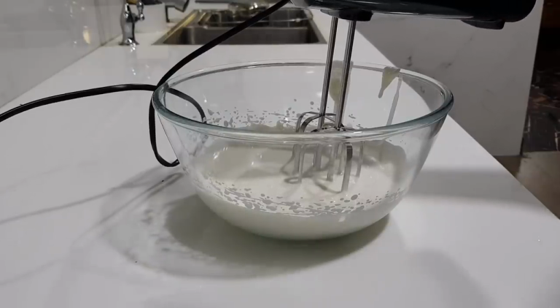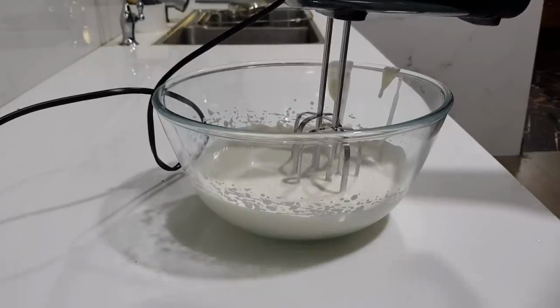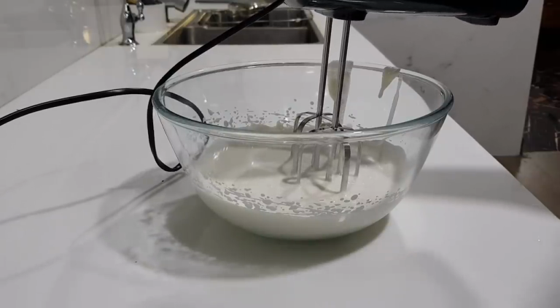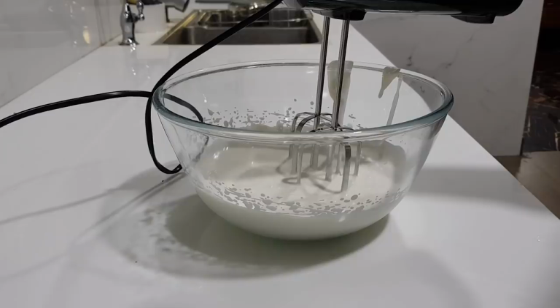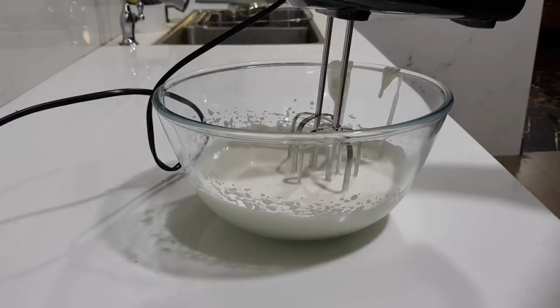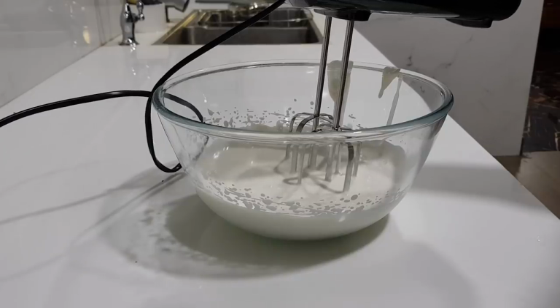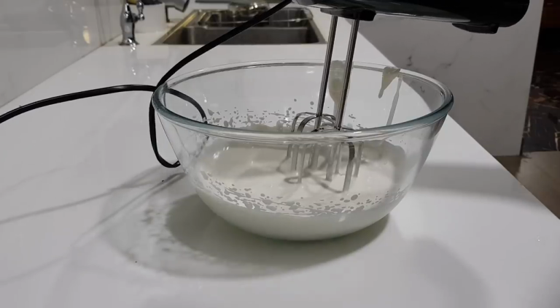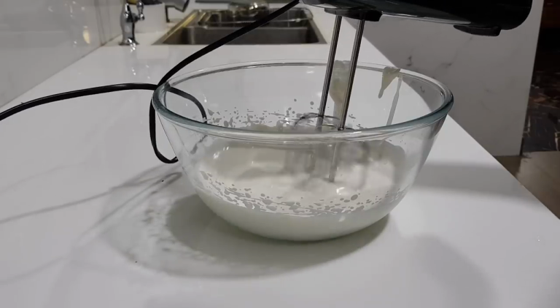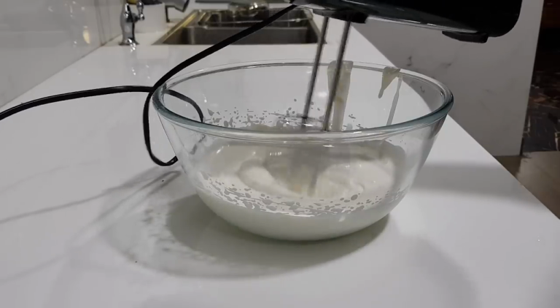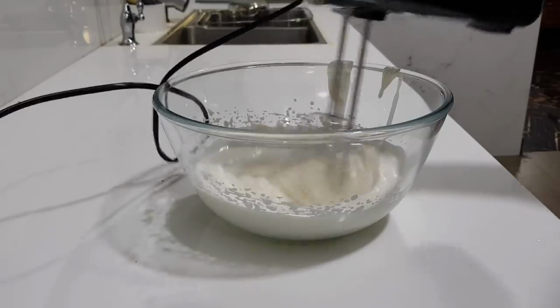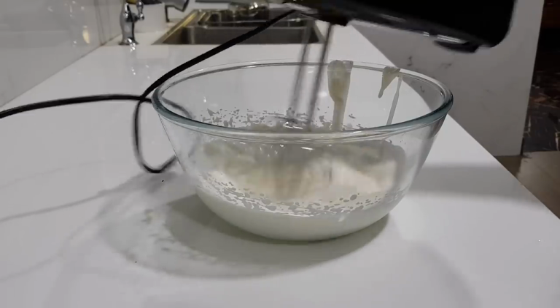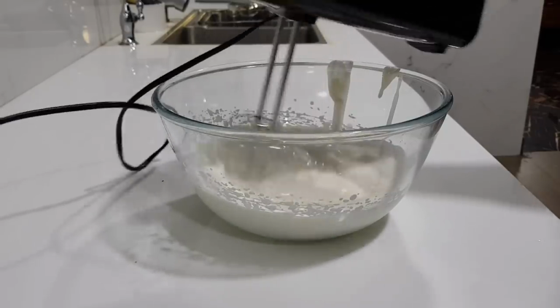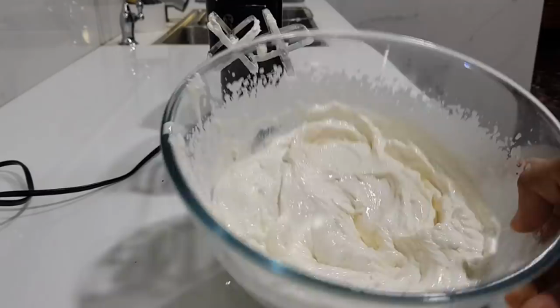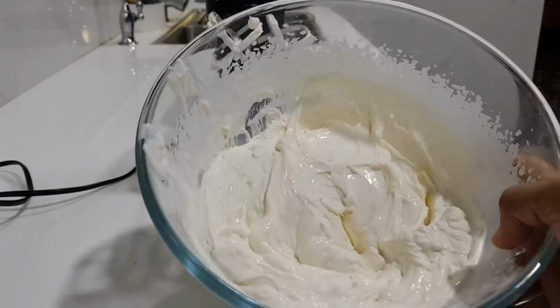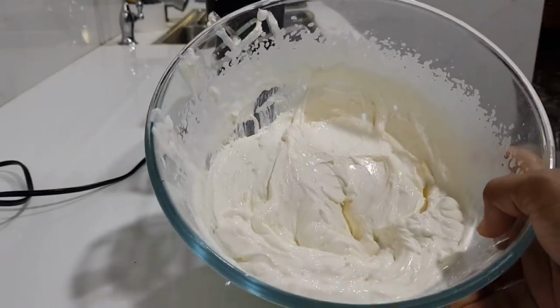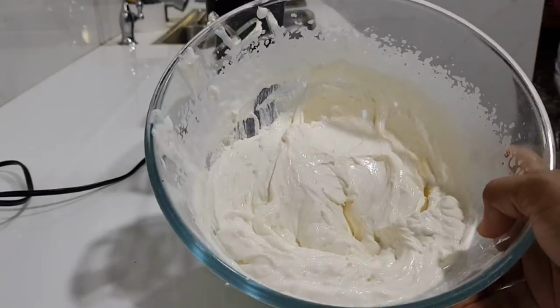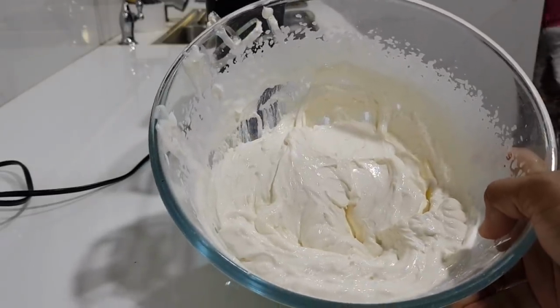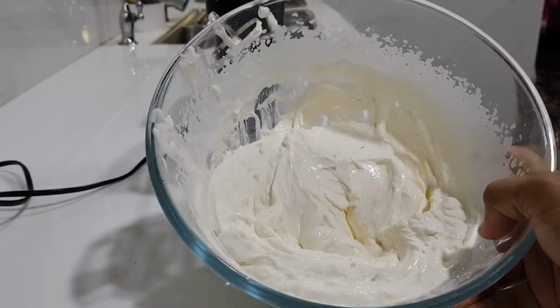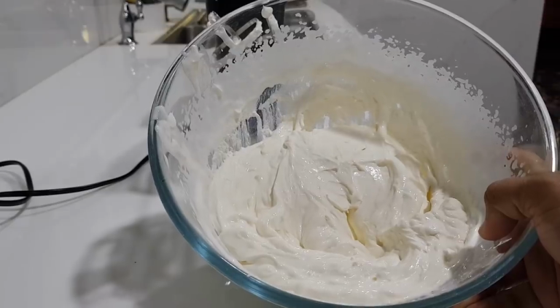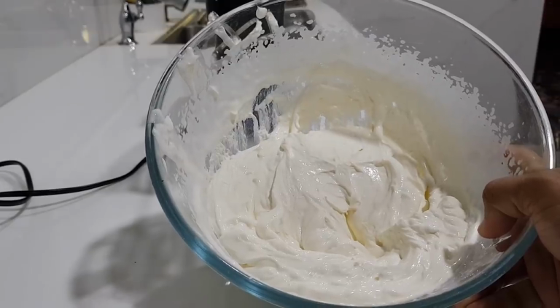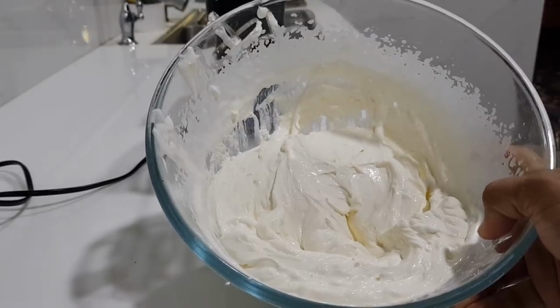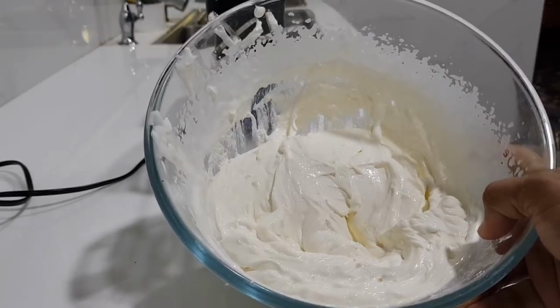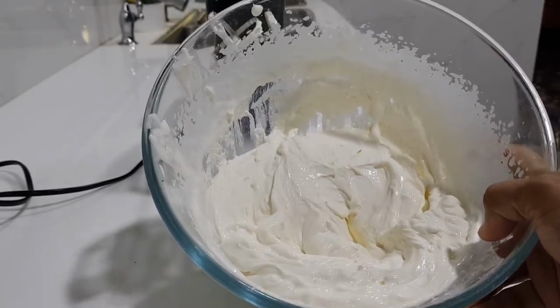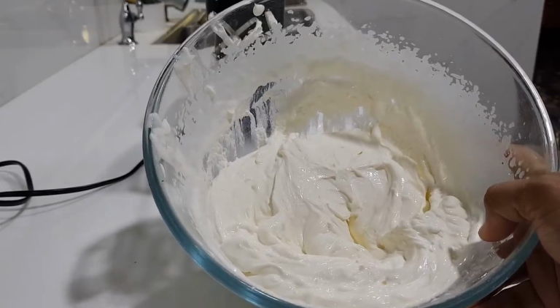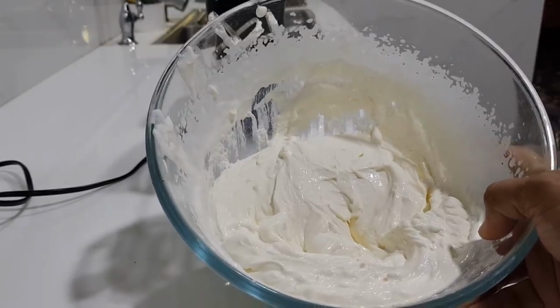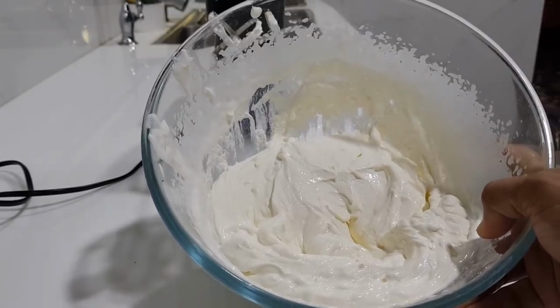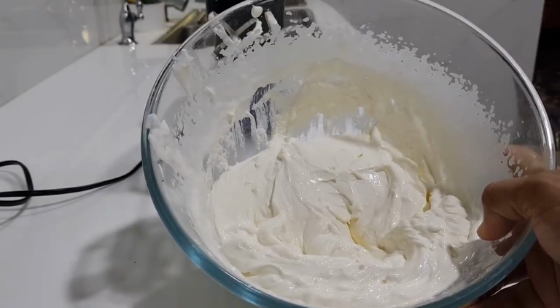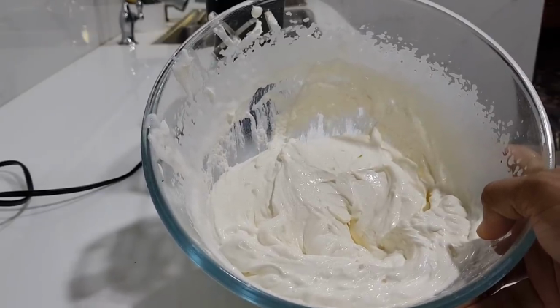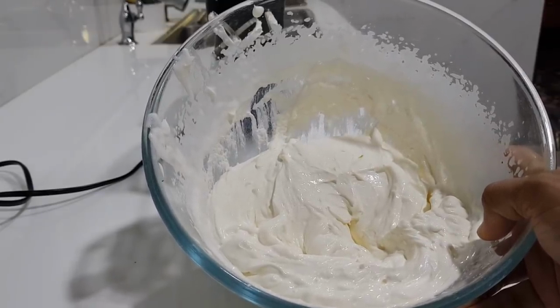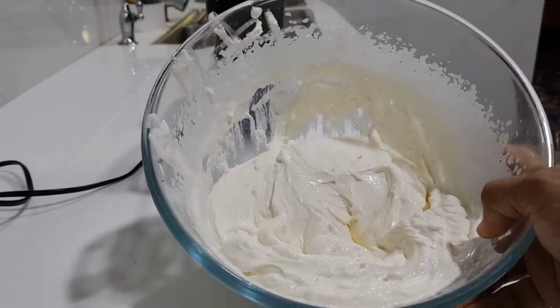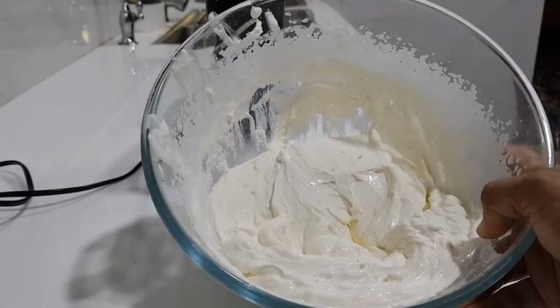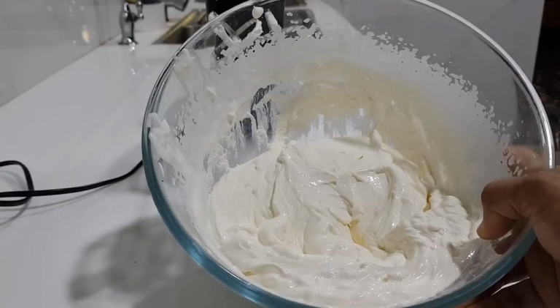Put the cream packet in the freezer first, then move it to the fridge. We will then put the cap on the thick cream.